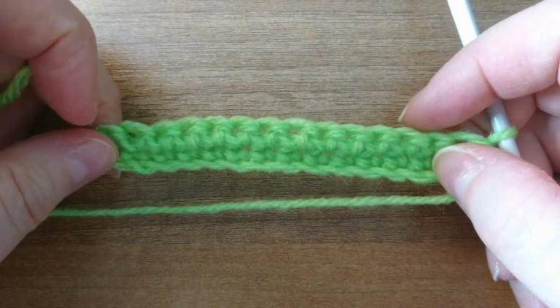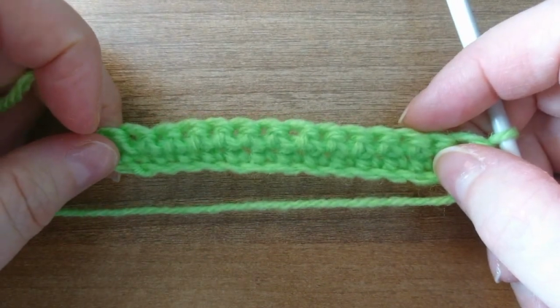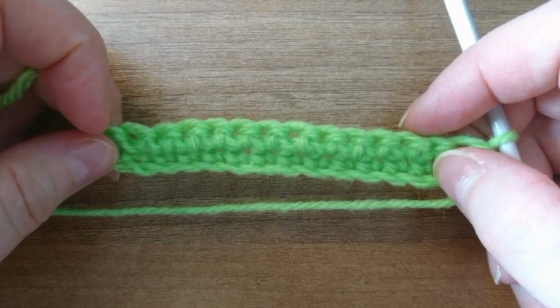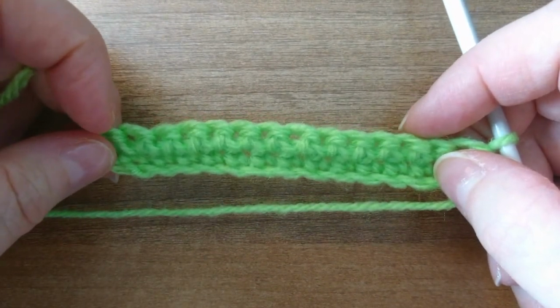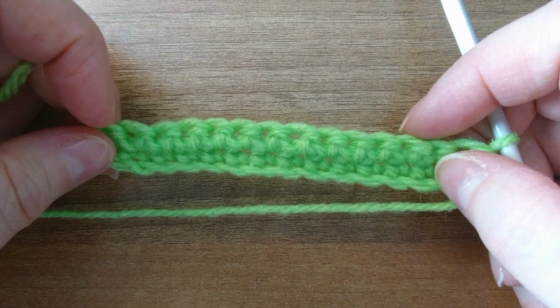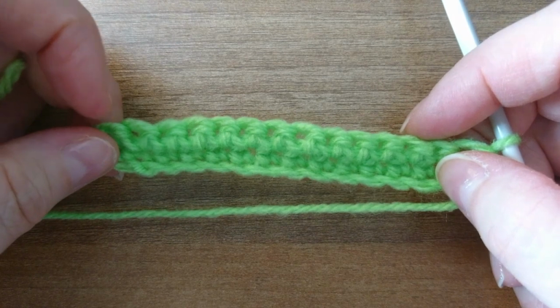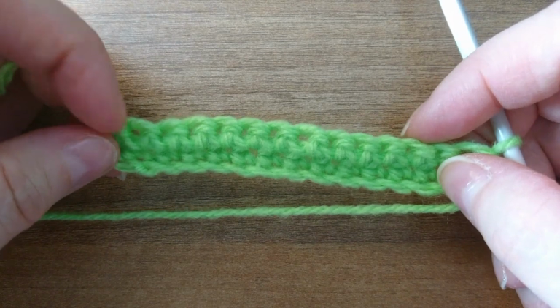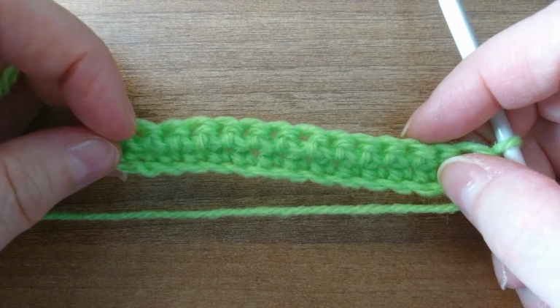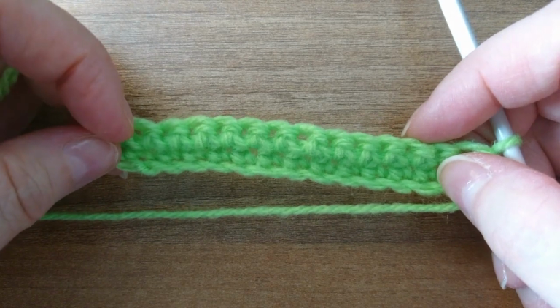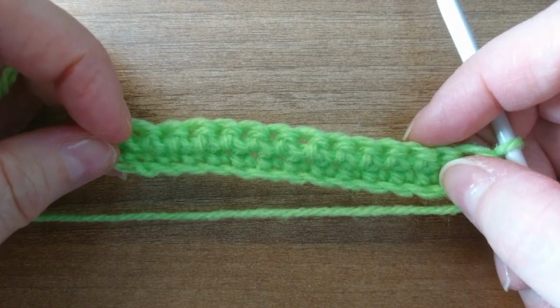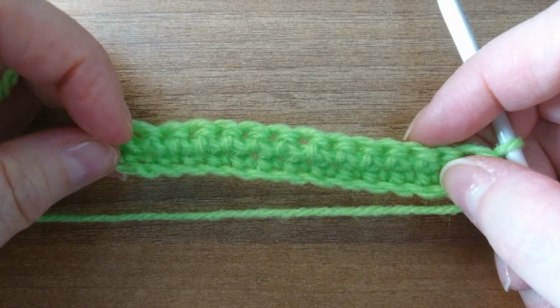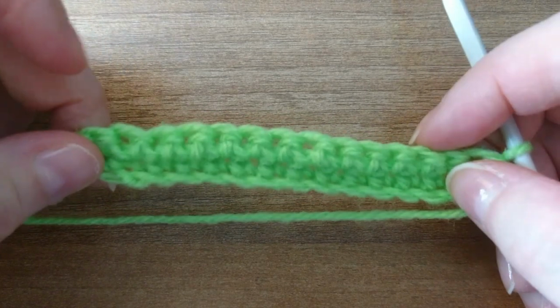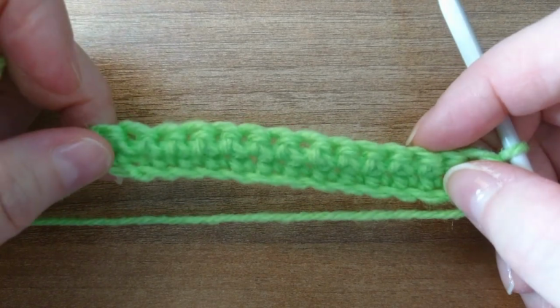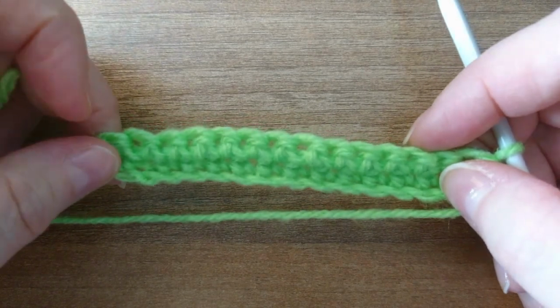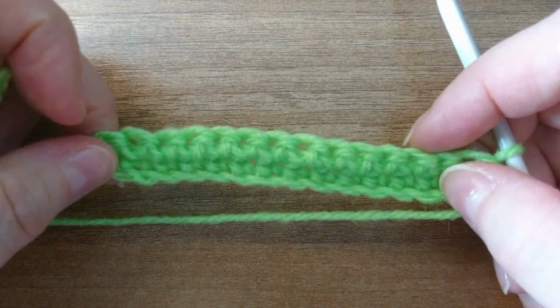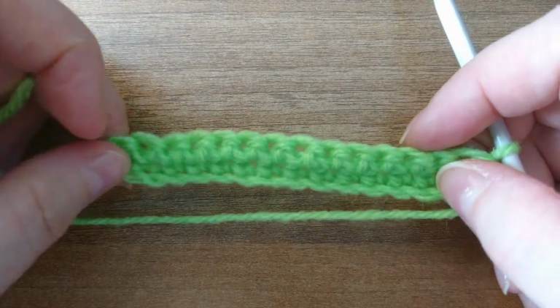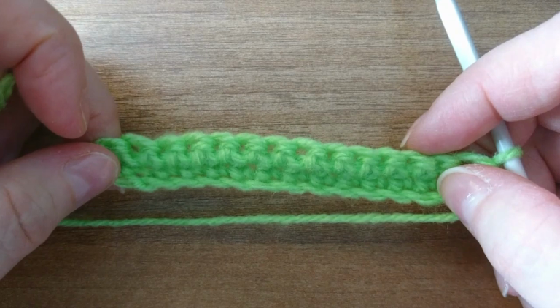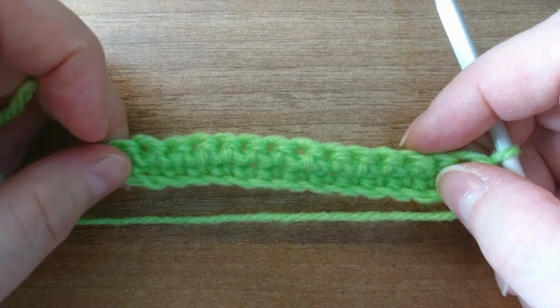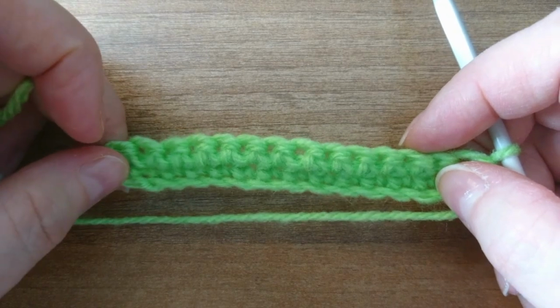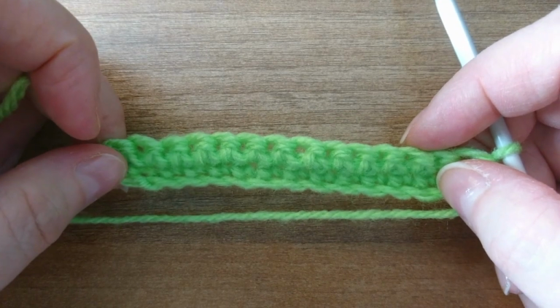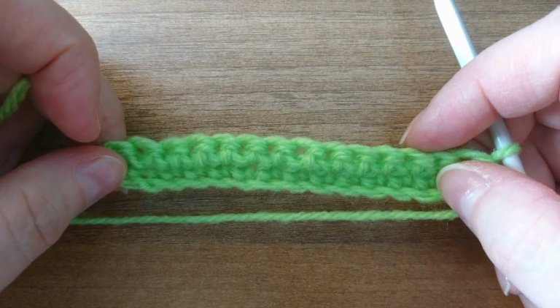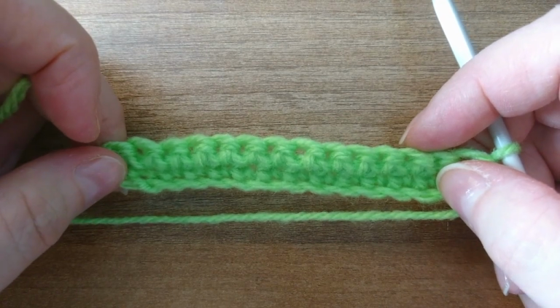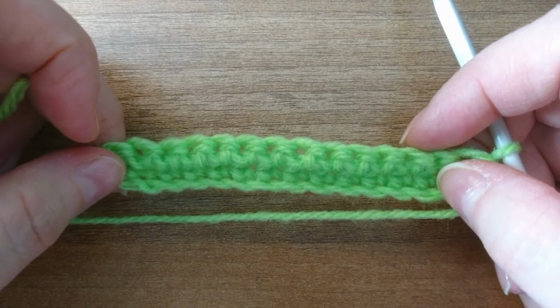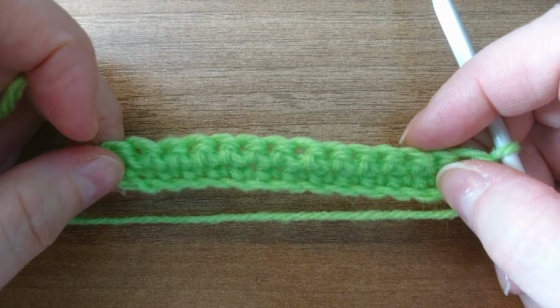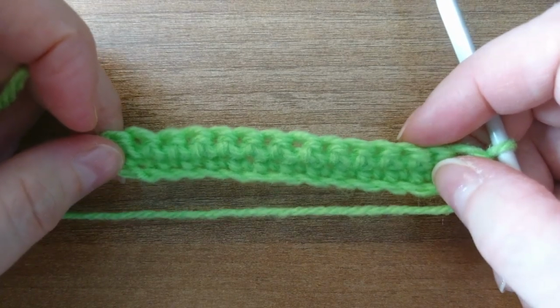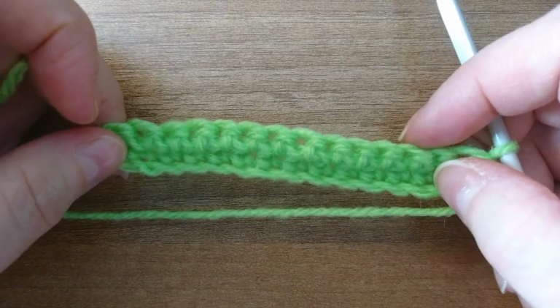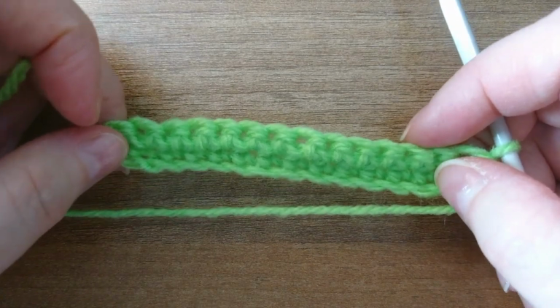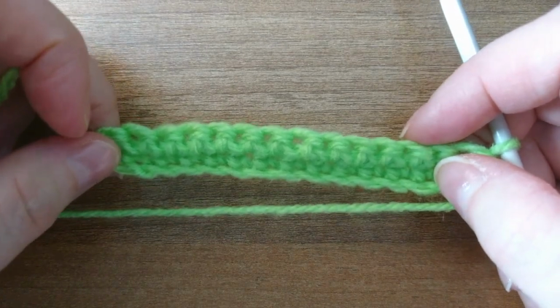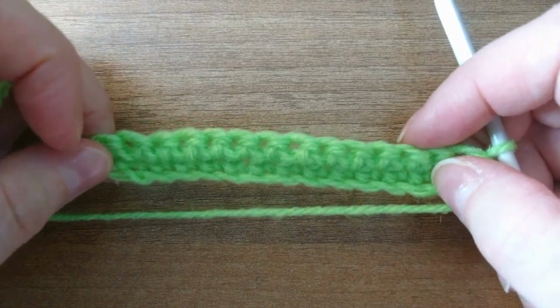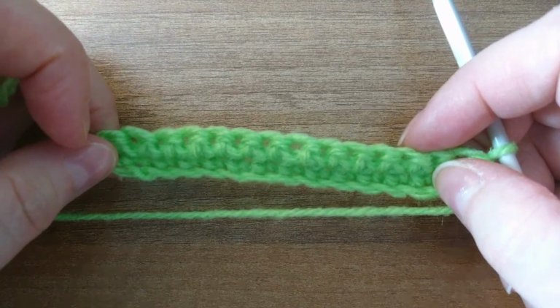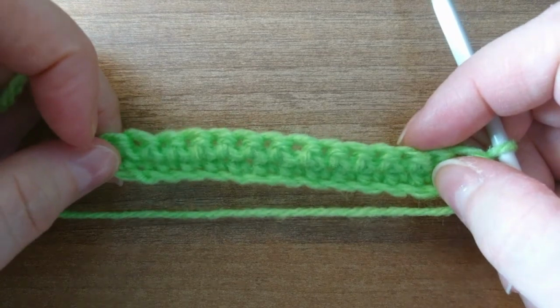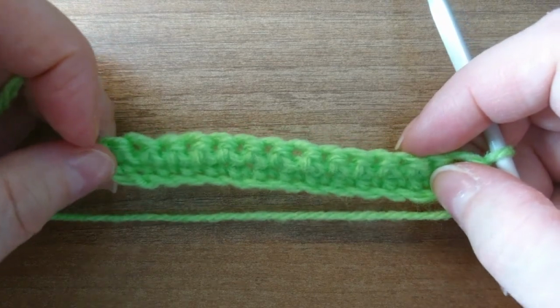Next time we're going to be looking at the double crochet, which gives us a taller stitch, and we're going to continue from here. Until then, keep practicing and happy crocheting!